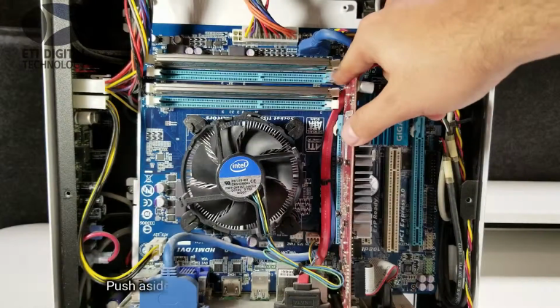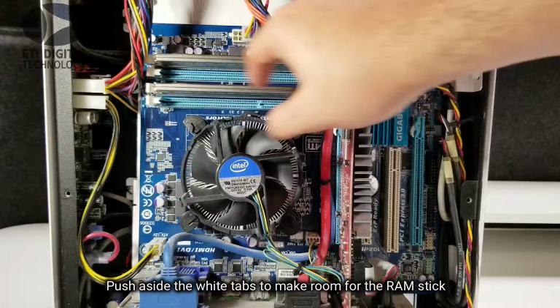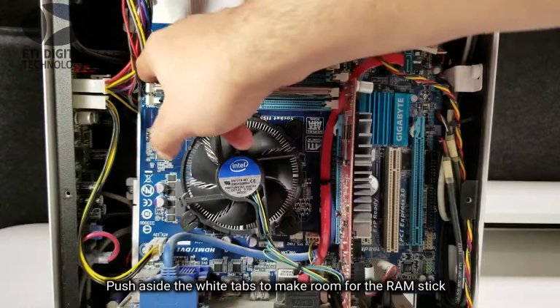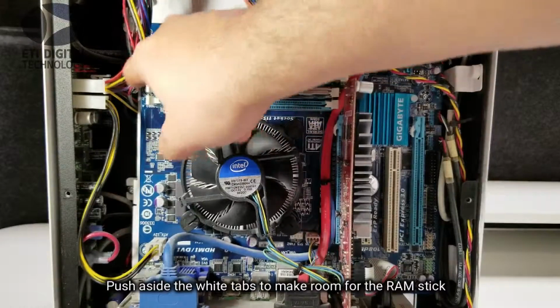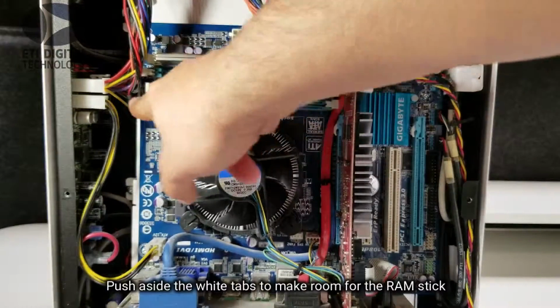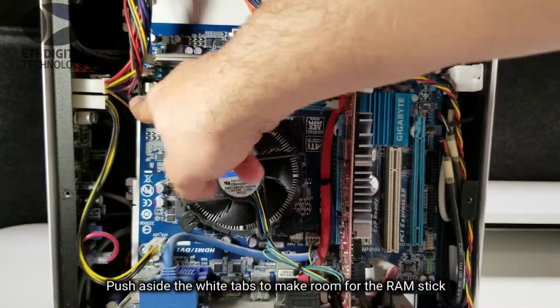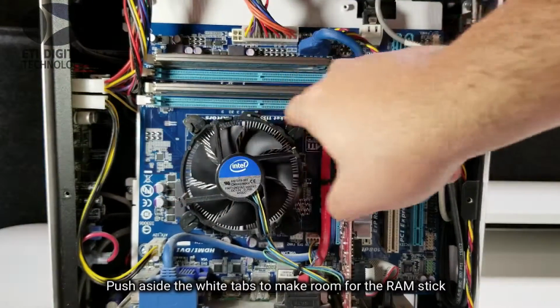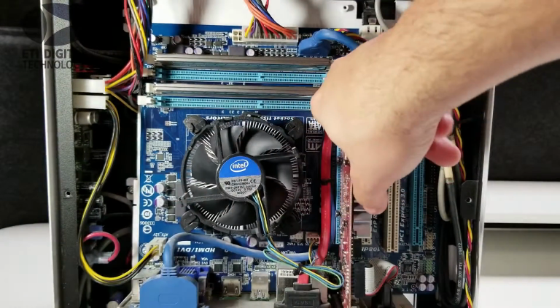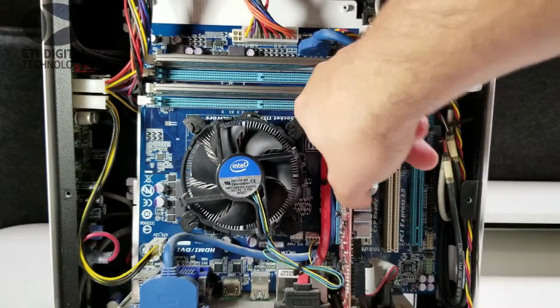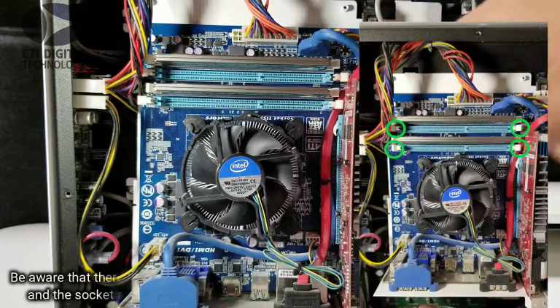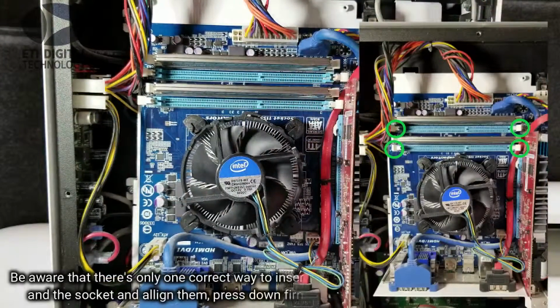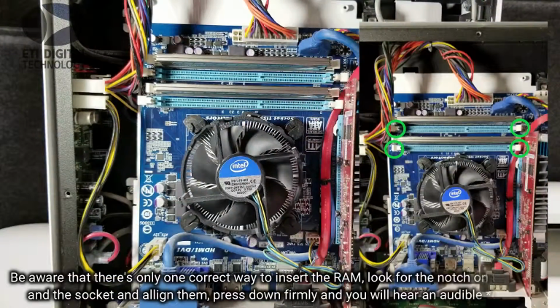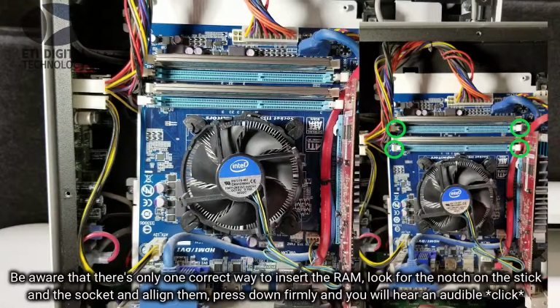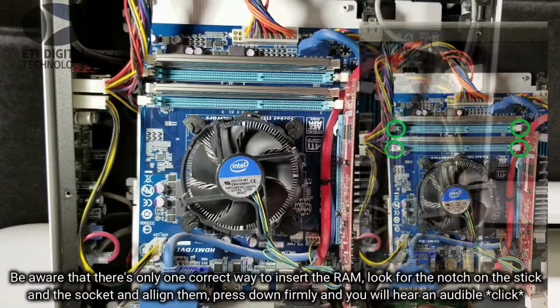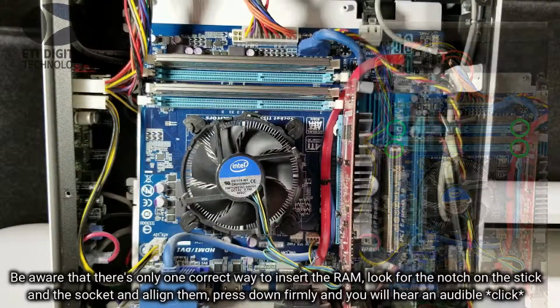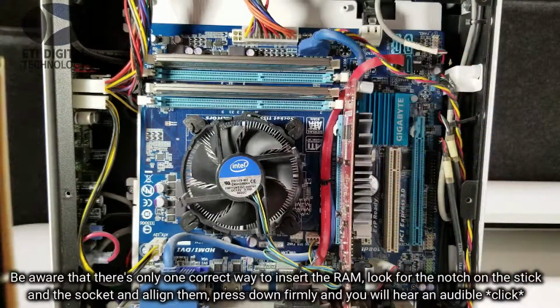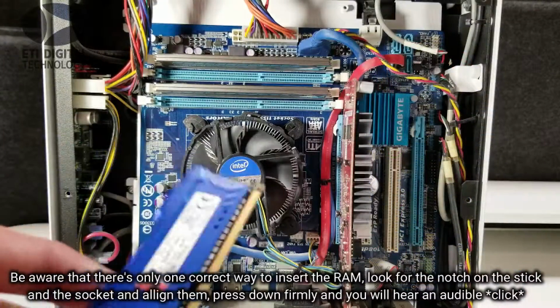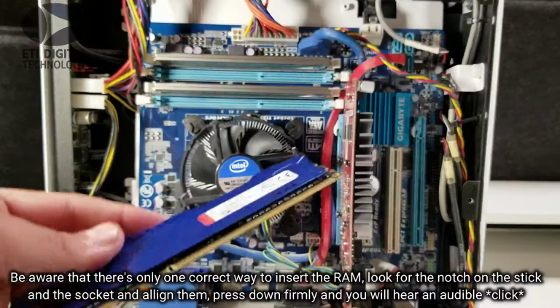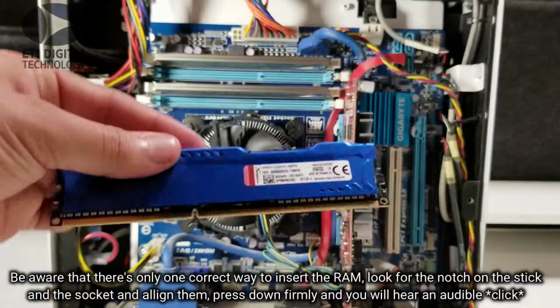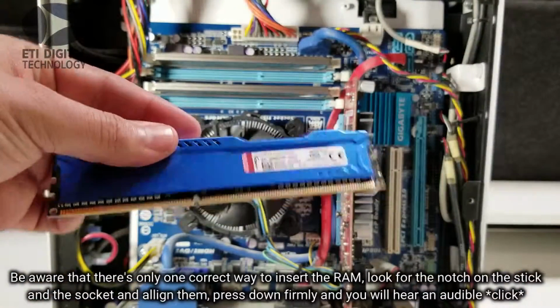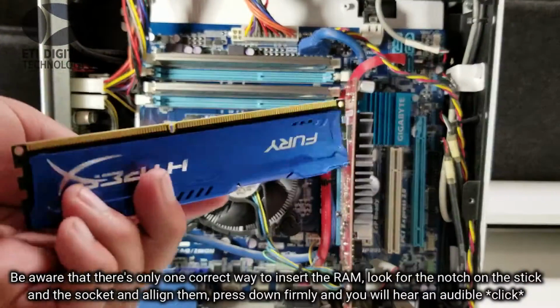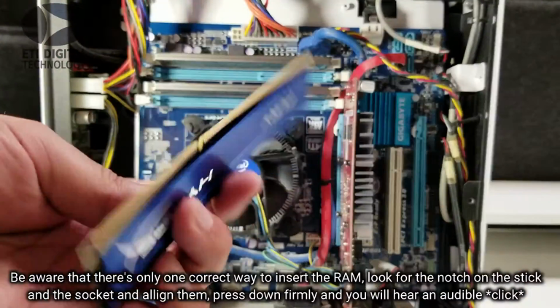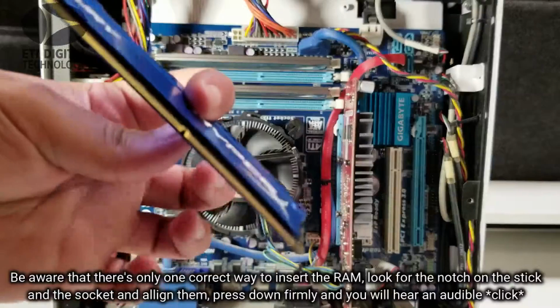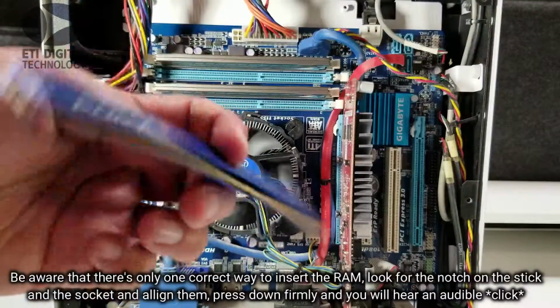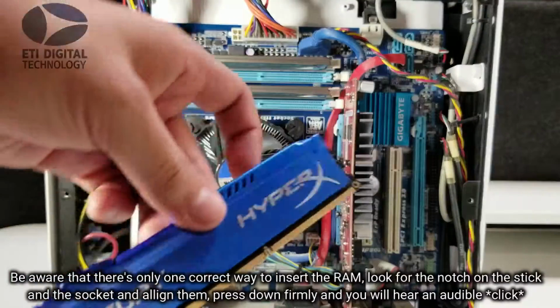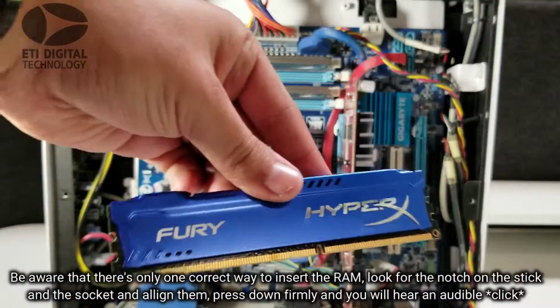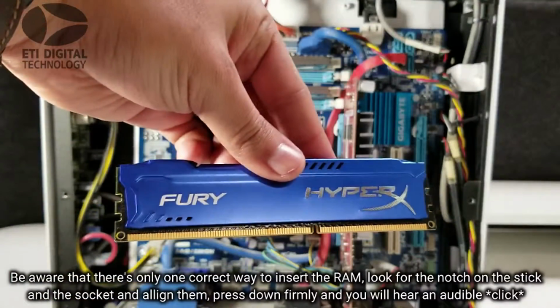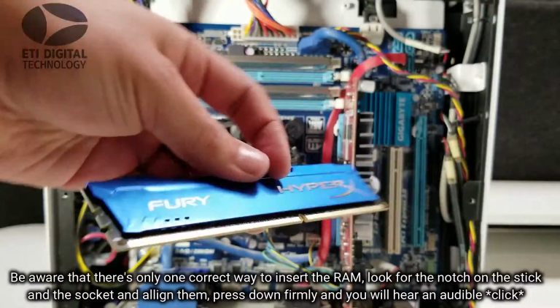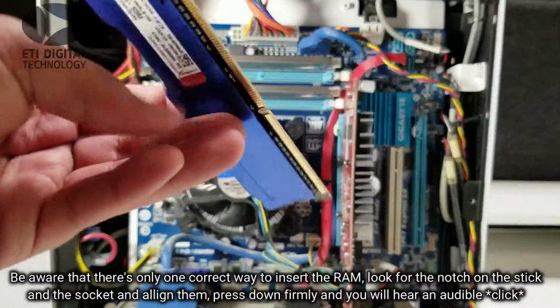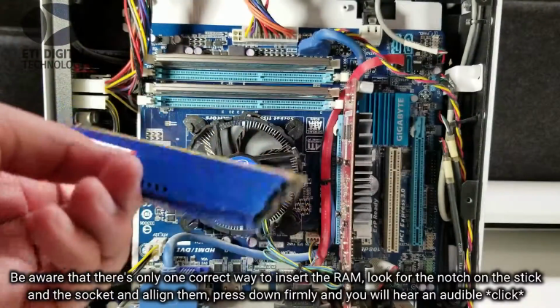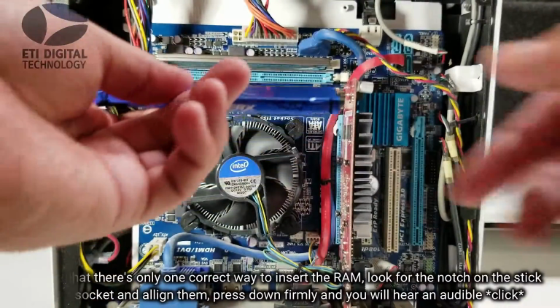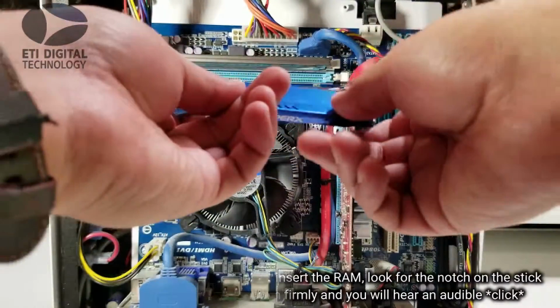Push aside the white tabs to make room for the RAM stick. Be aware that there's only one correct way to insert the RAM — look for the notch on the stick and on the socket and align them. Press down firmly and you will hear an audible click.